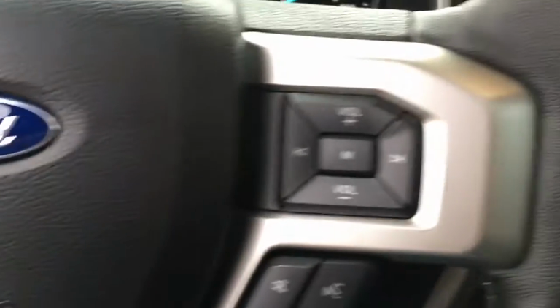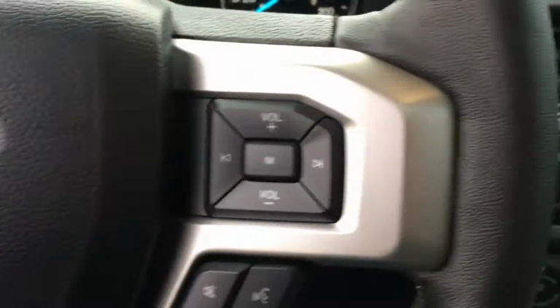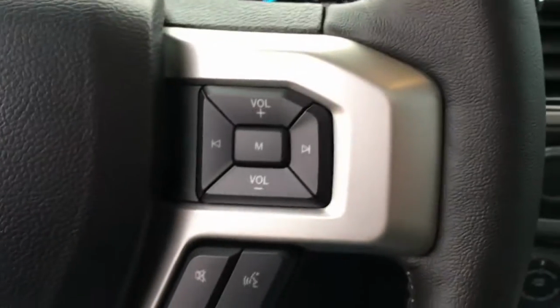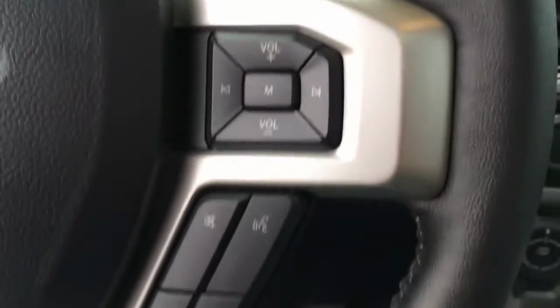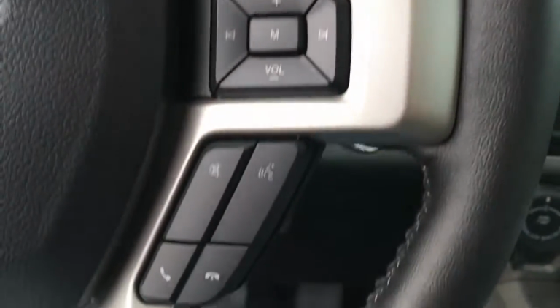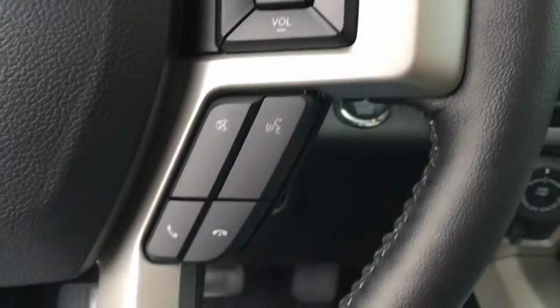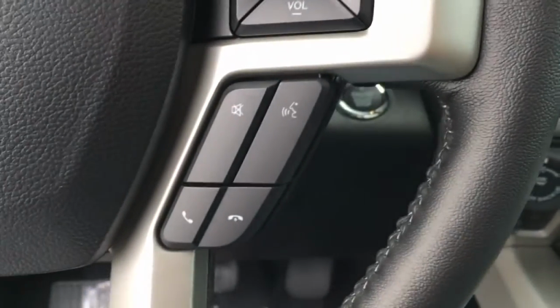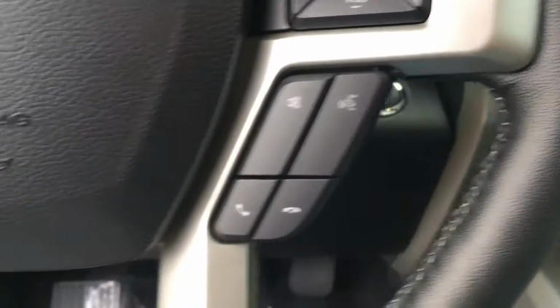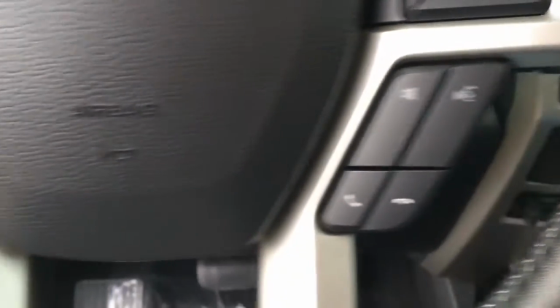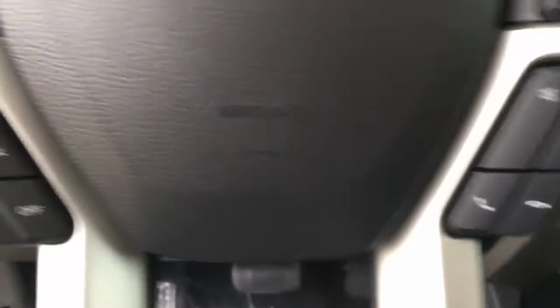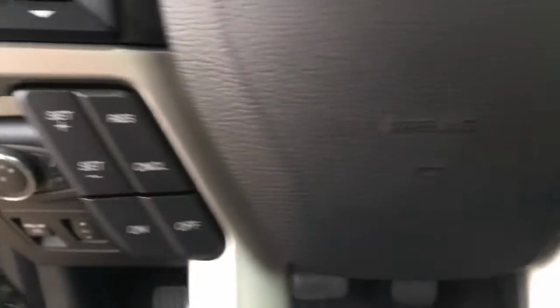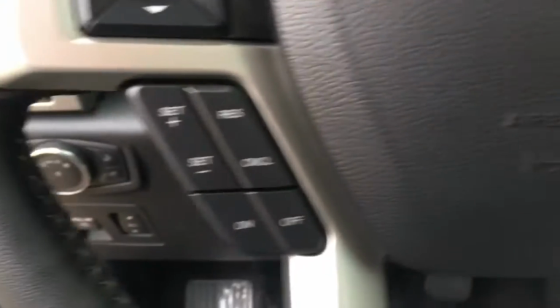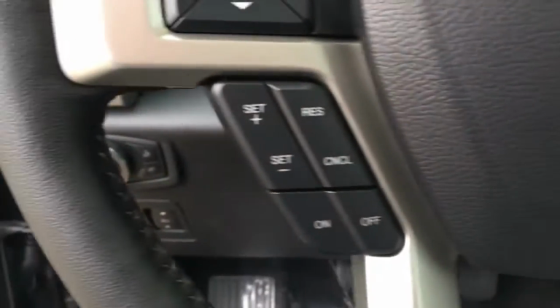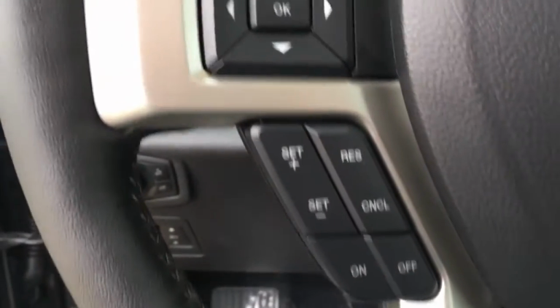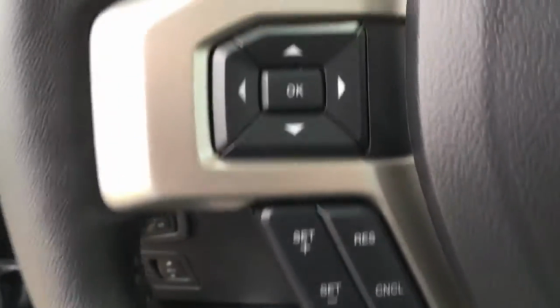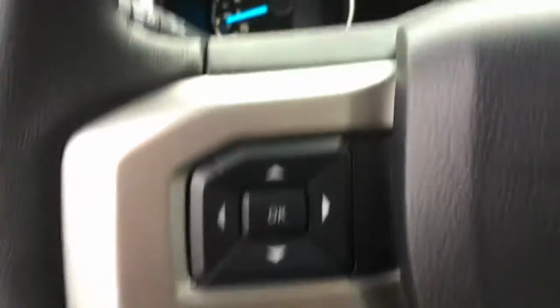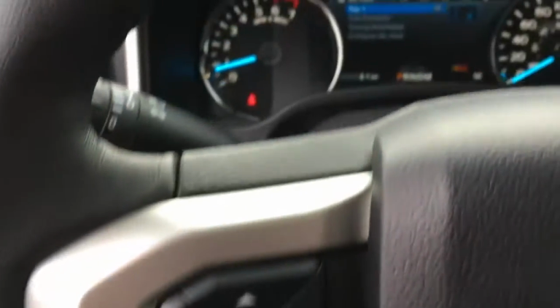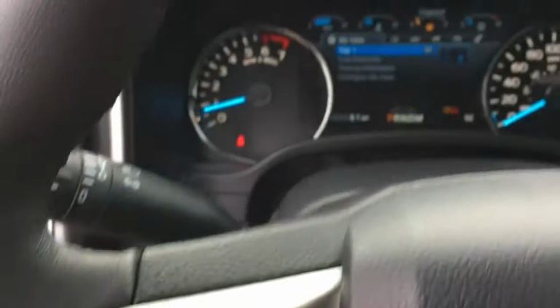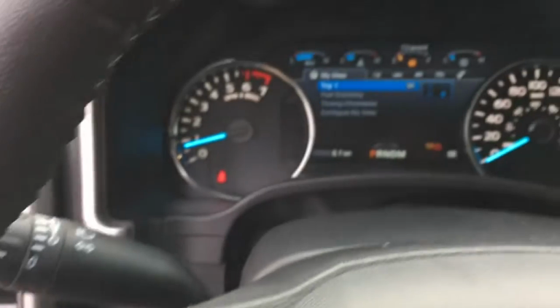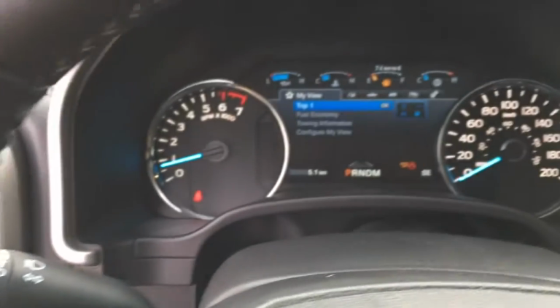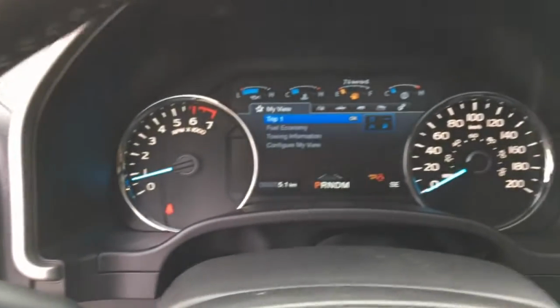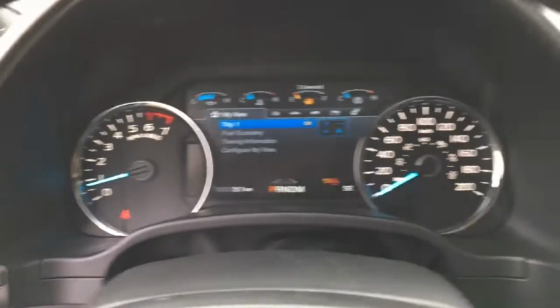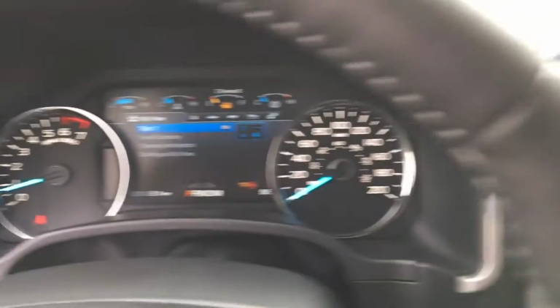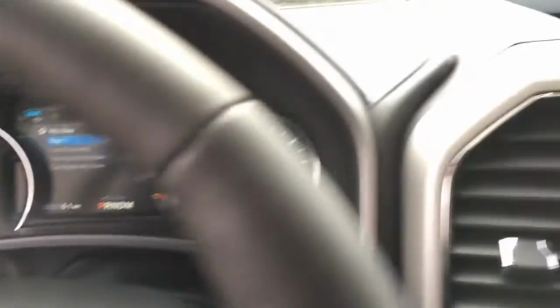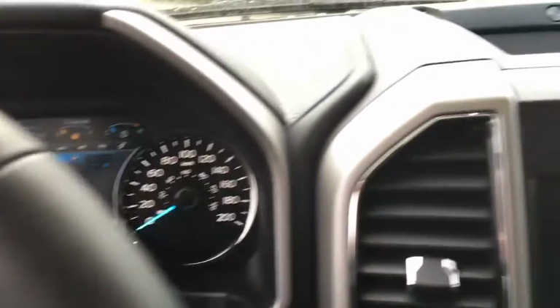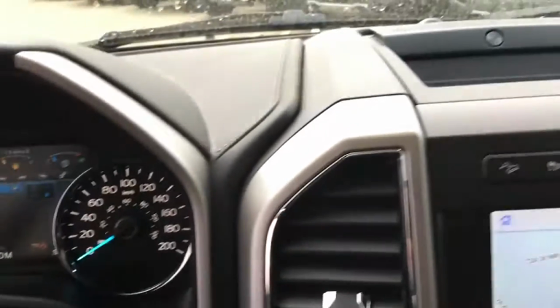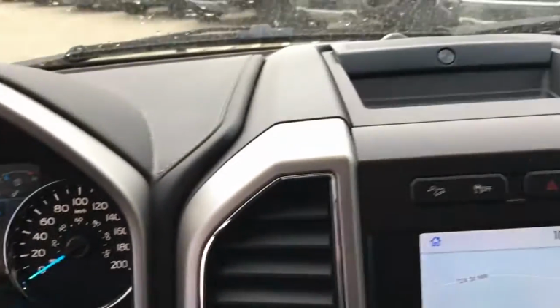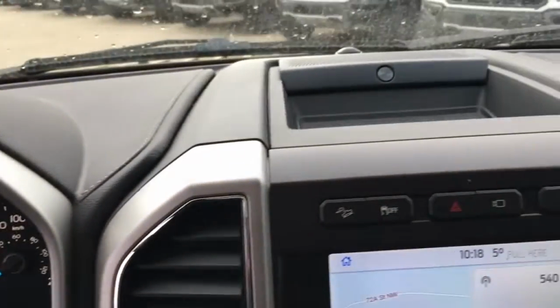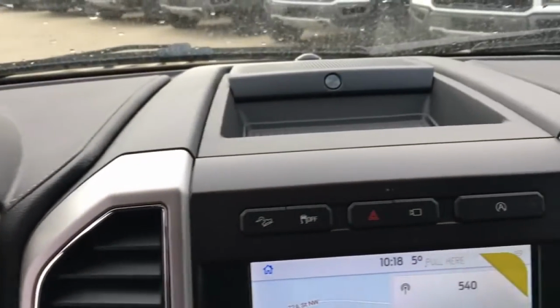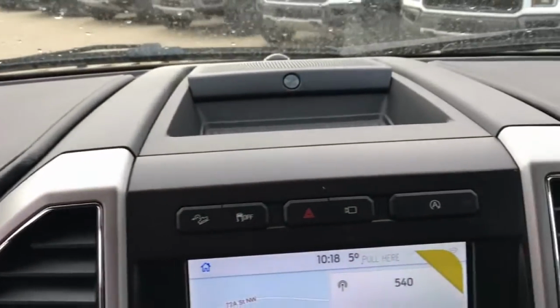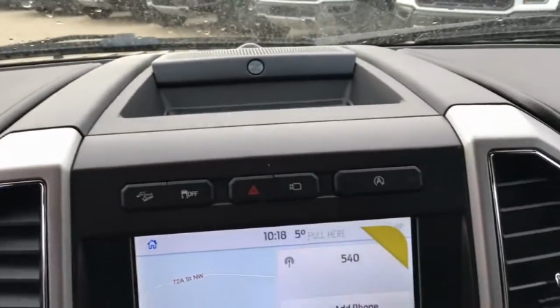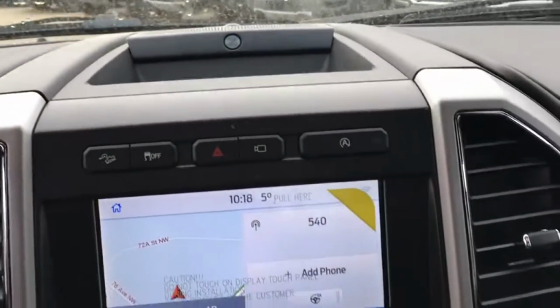In the steering wheel, there are media controls, voice command phone, cruise control, and information display buttons. Up top, there's B&O branded audio.